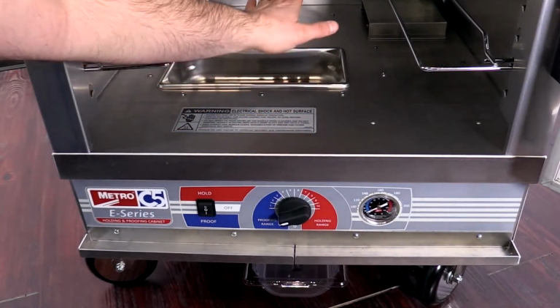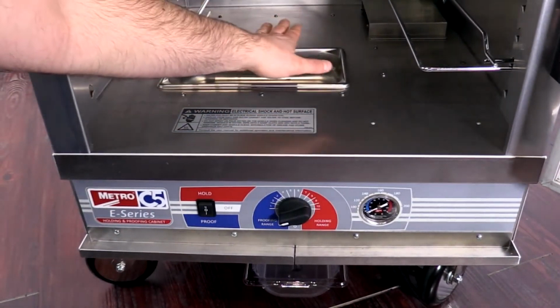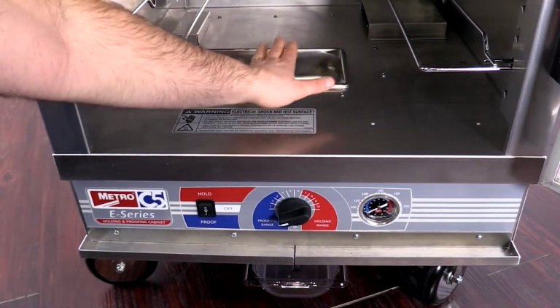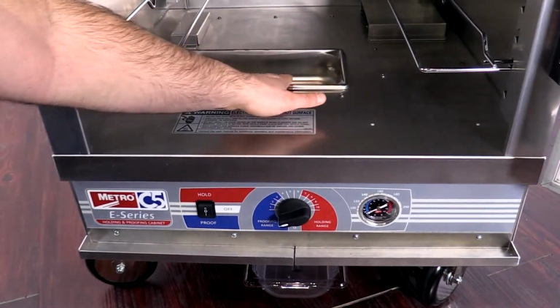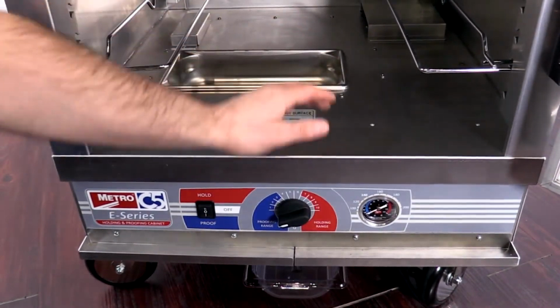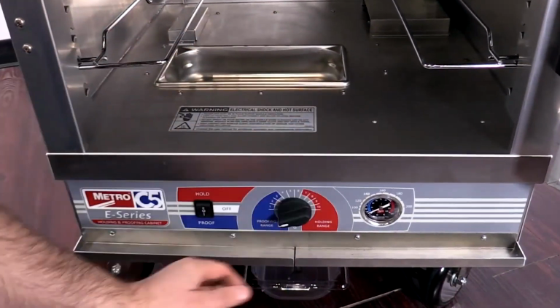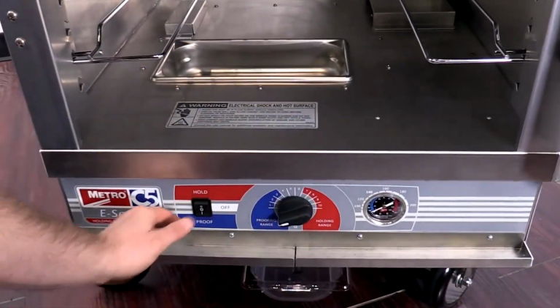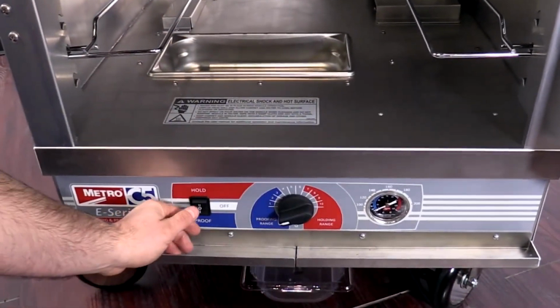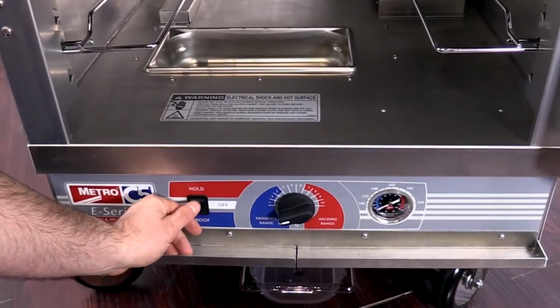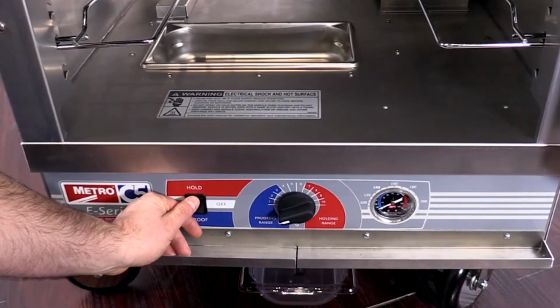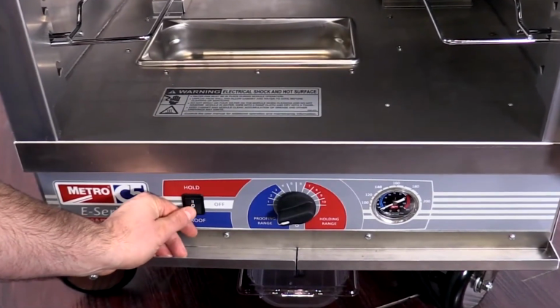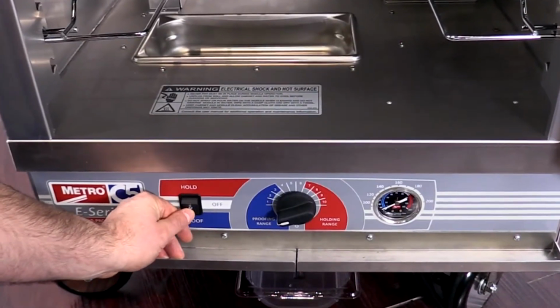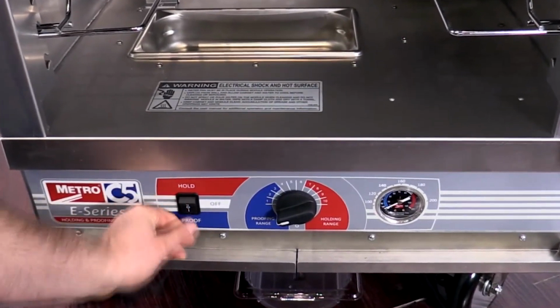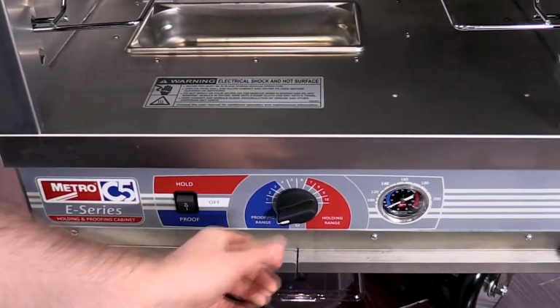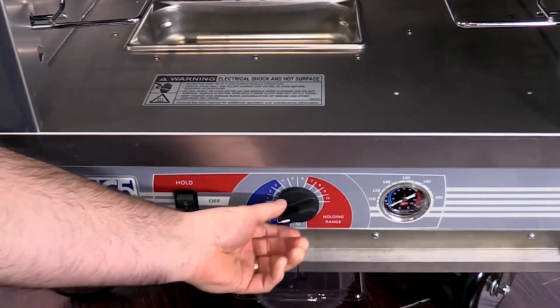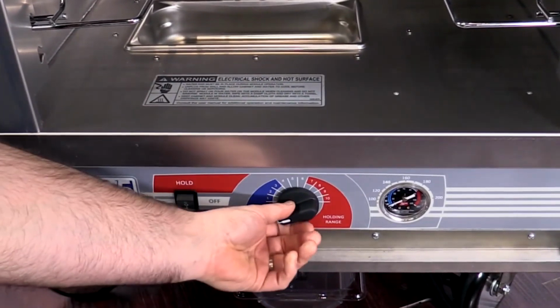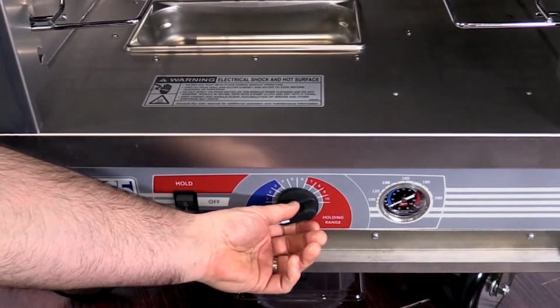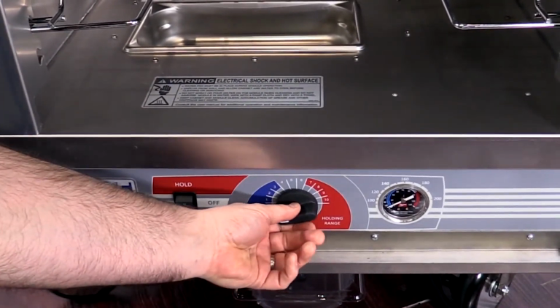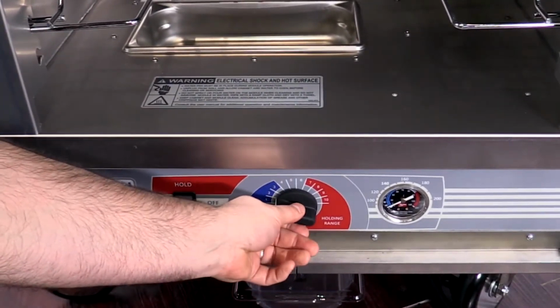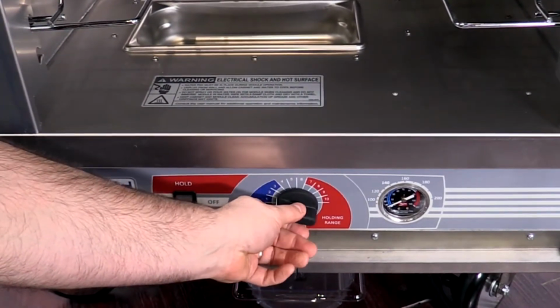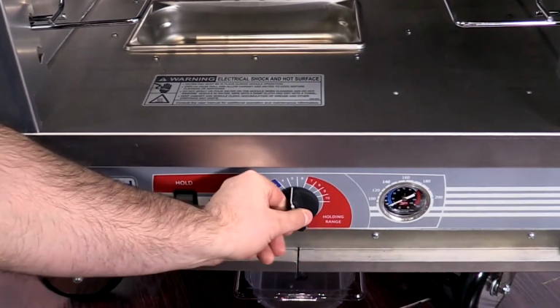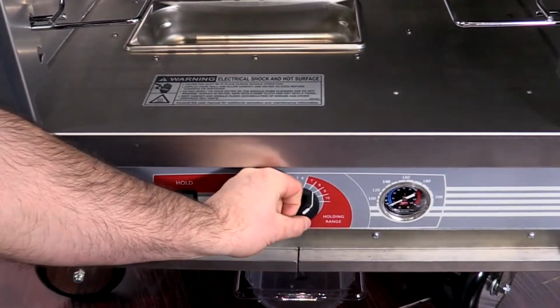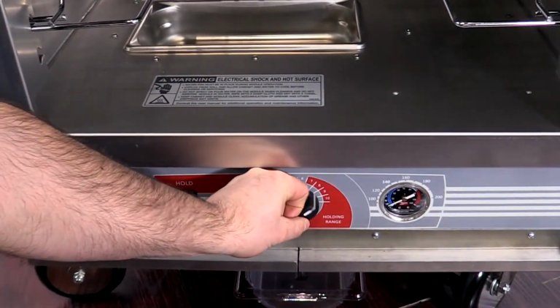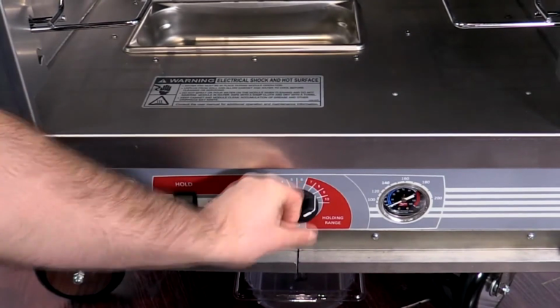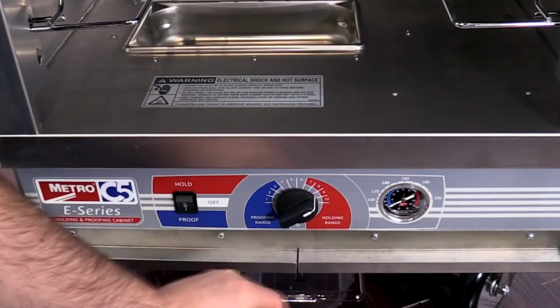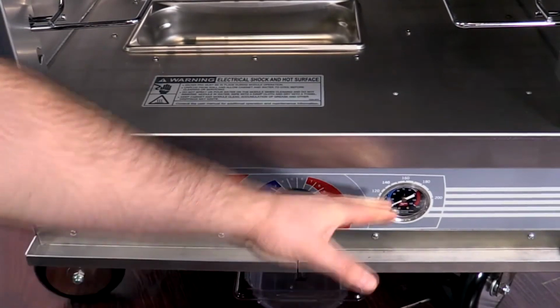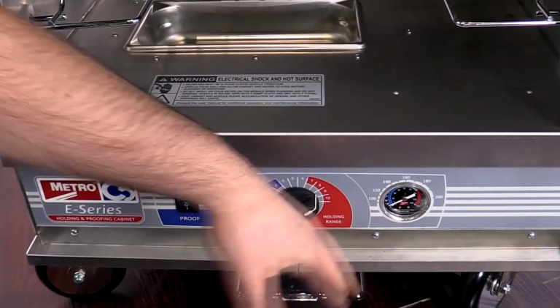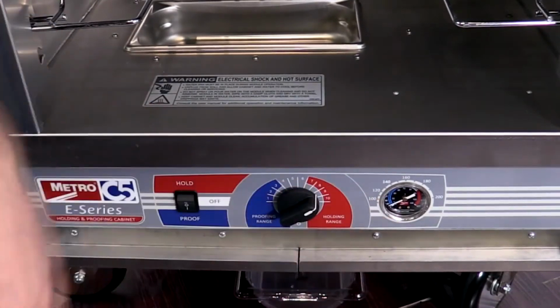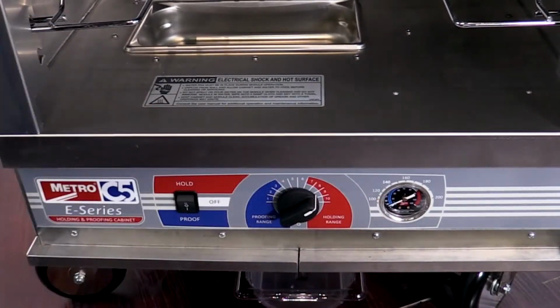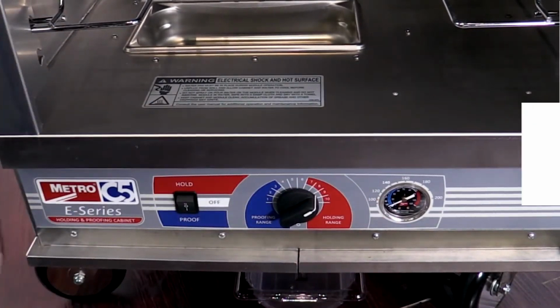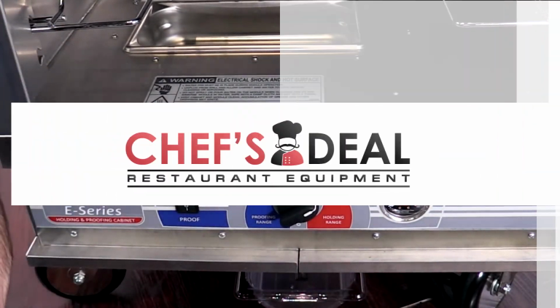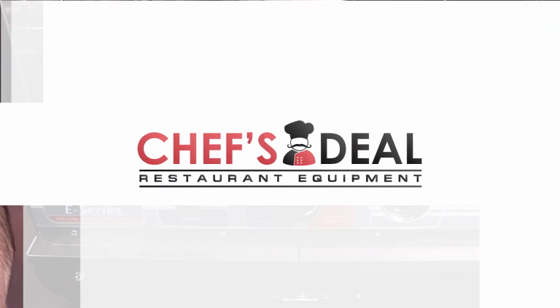I have a water pan here to fill with water. The power switch — I can put it in hold mode or proof mode. The thermostat: the blue is for proofing, the red is for holding, and then my thermometer is going to let me know the temperature that's inside the cabinet.